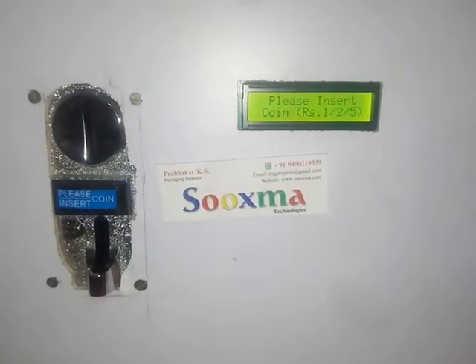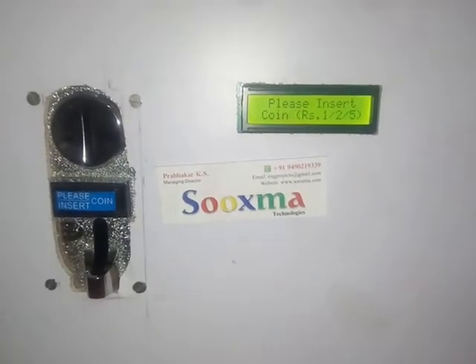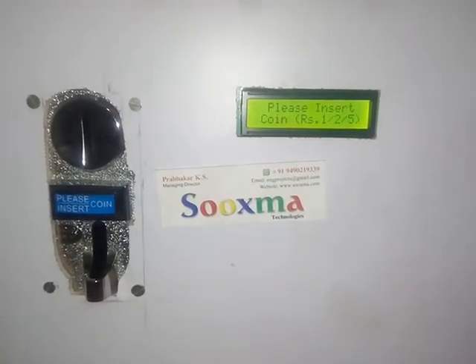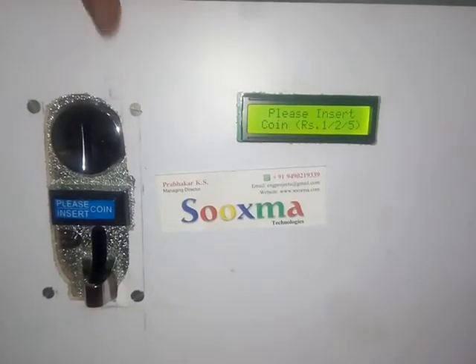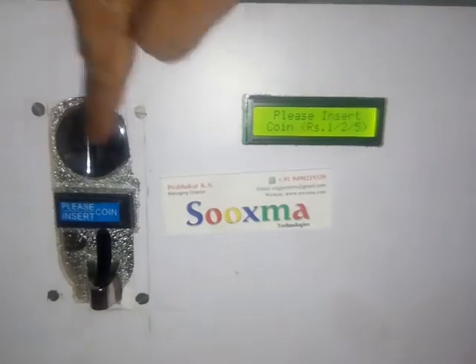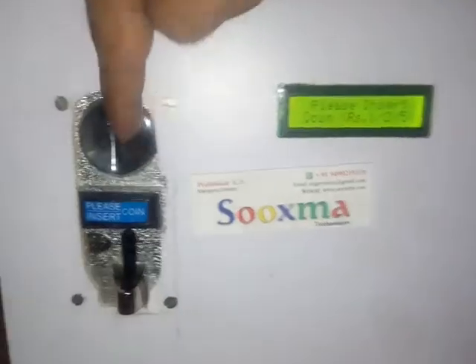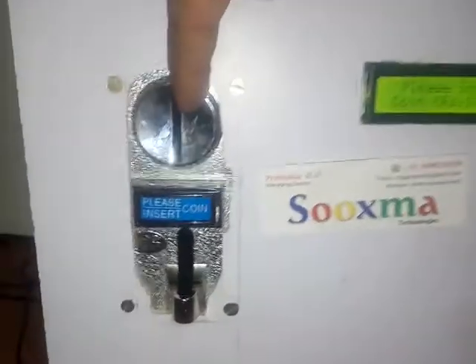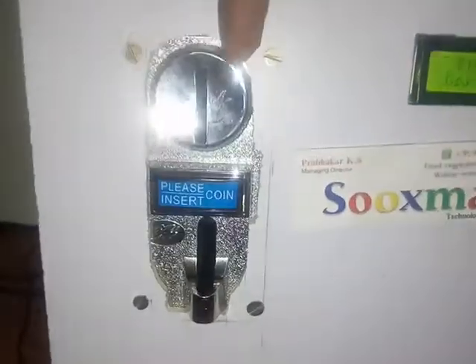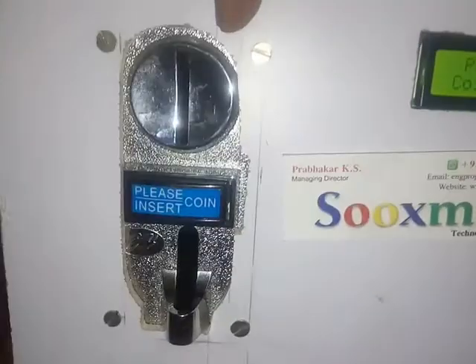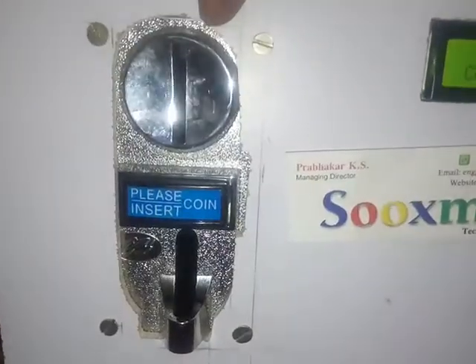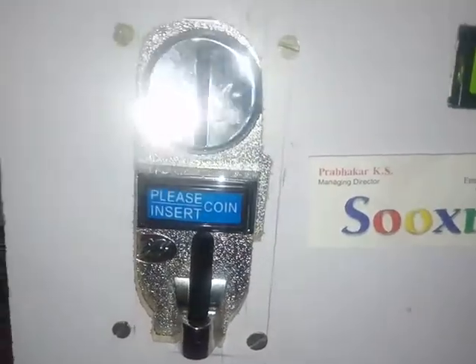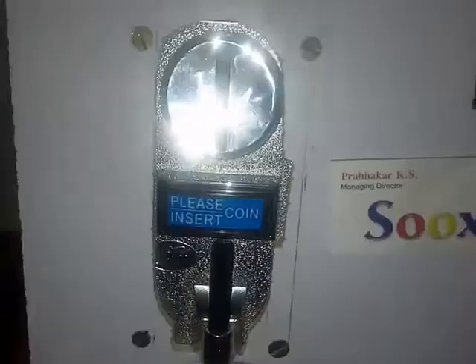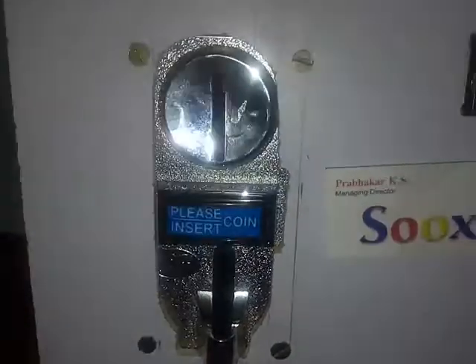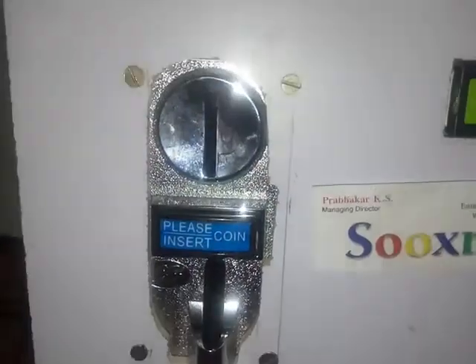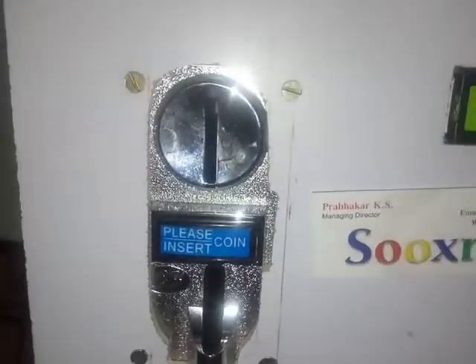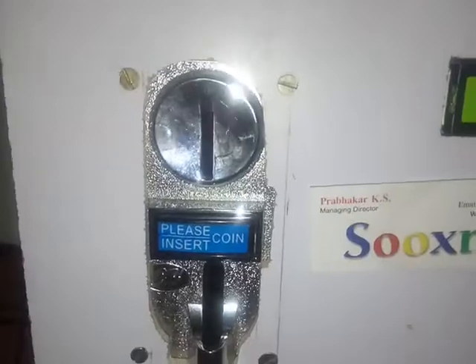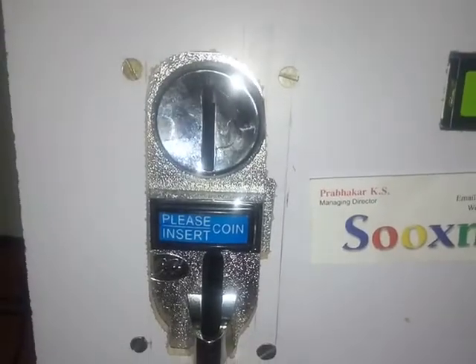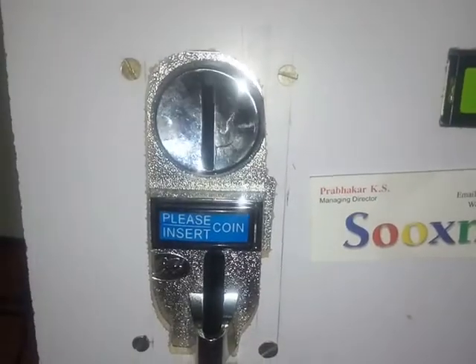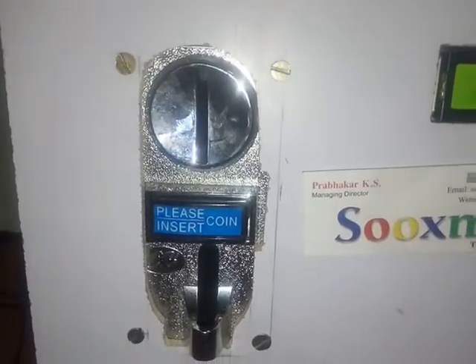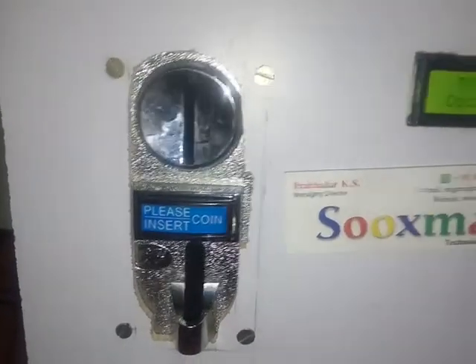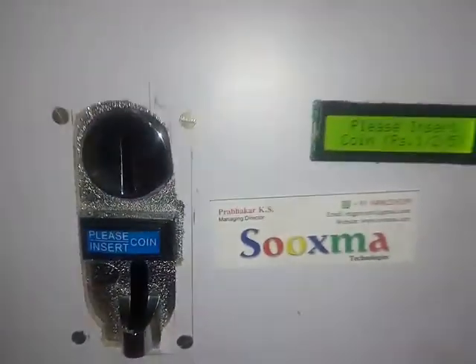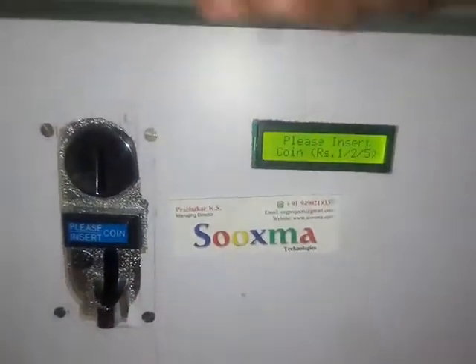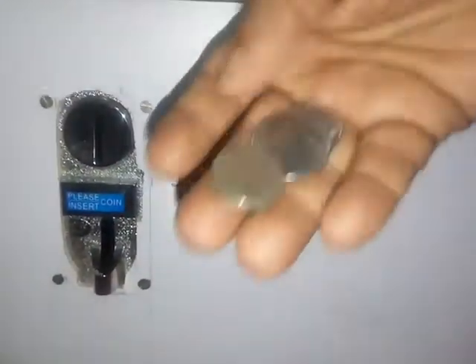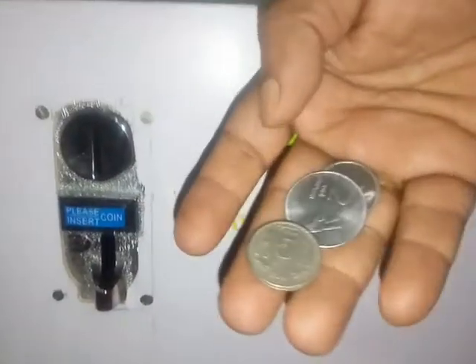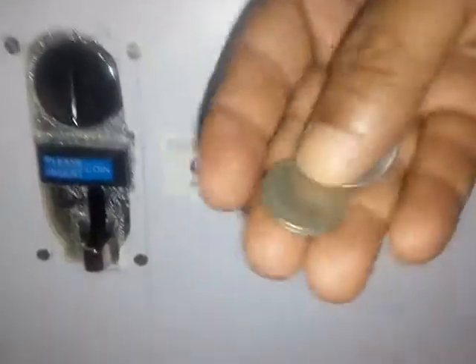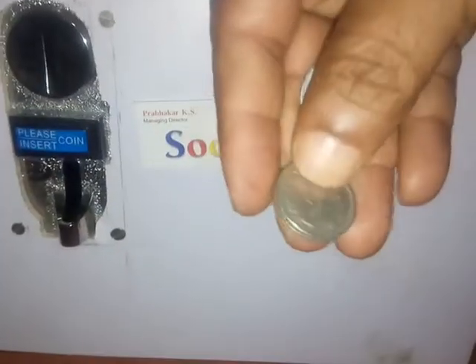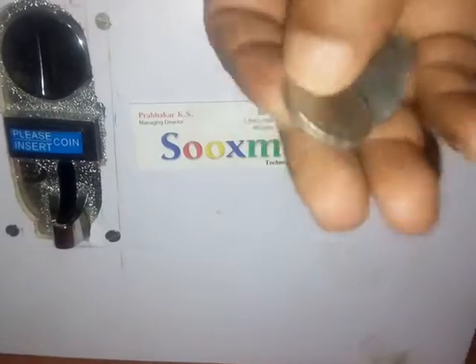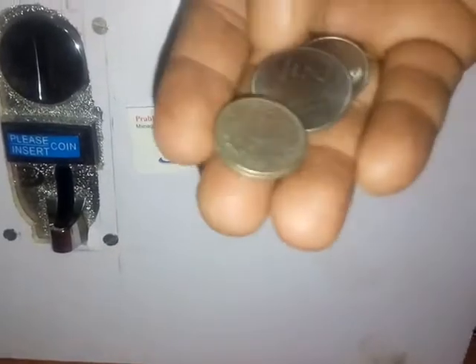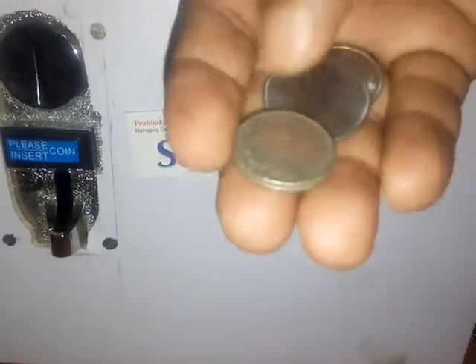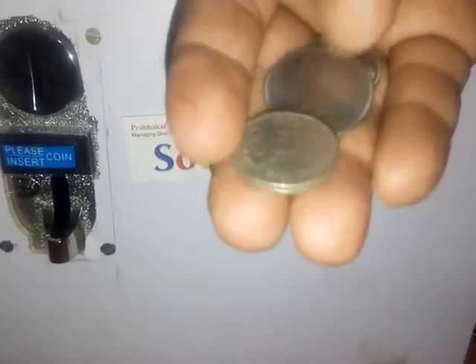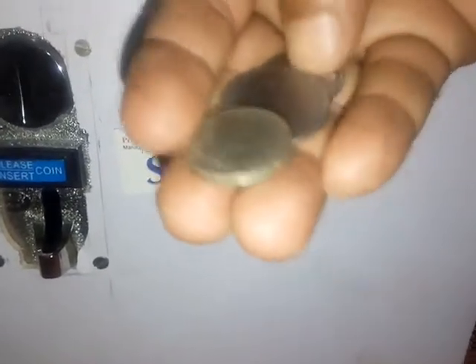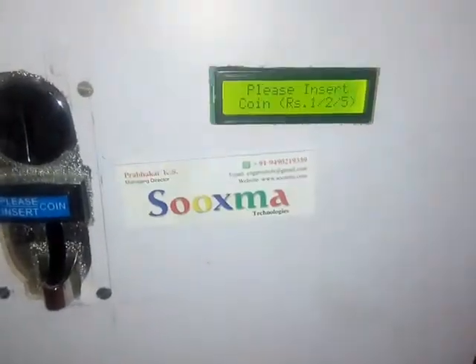Here we are making use of this coin sensor which can detect up to 3 different coins which can be trained. We are making use of these 3 Indian coins: 5 rupees, 2 rupees, and 1 rupee.